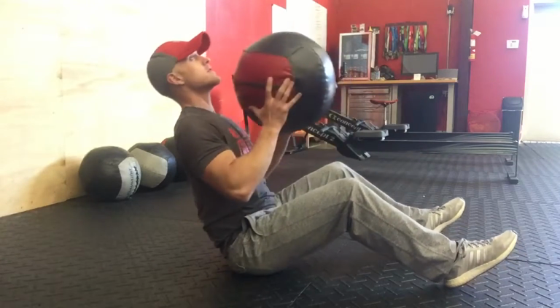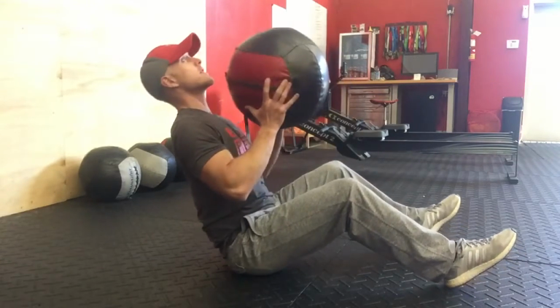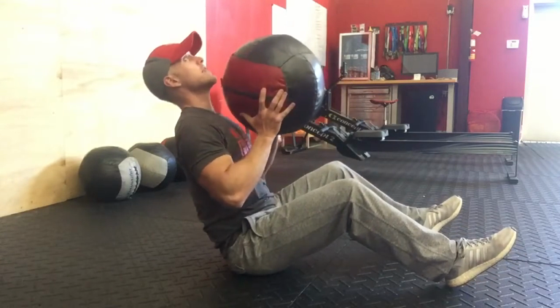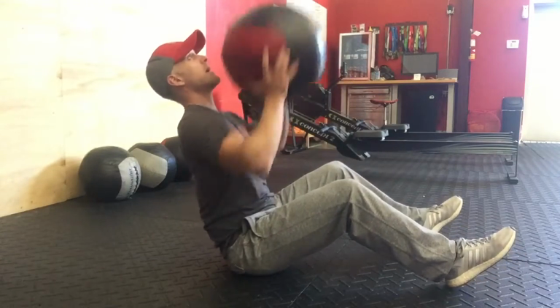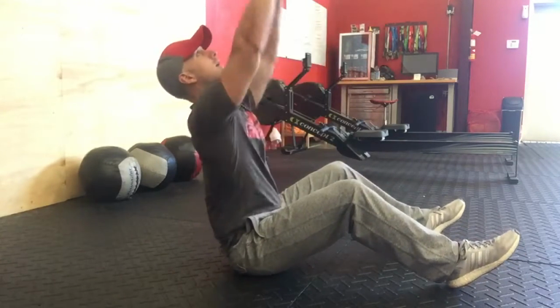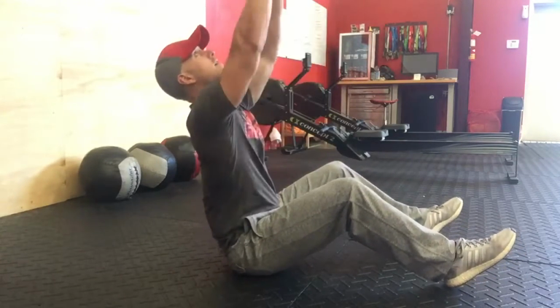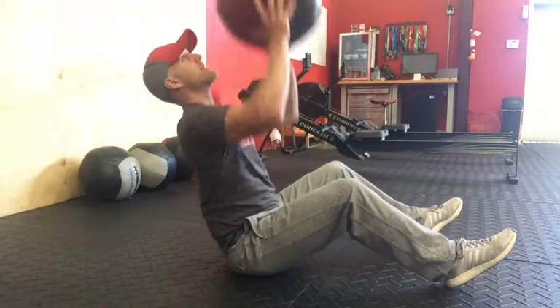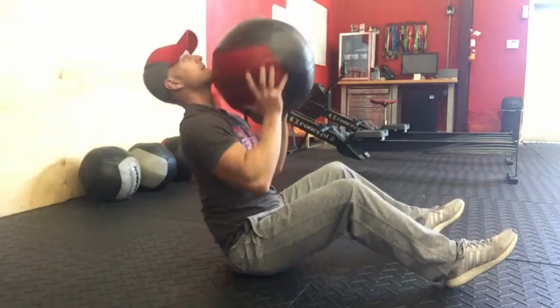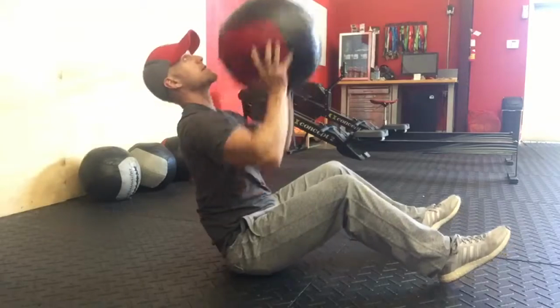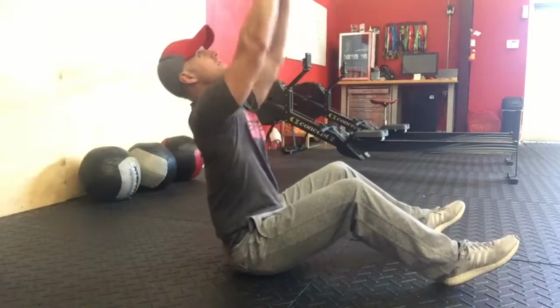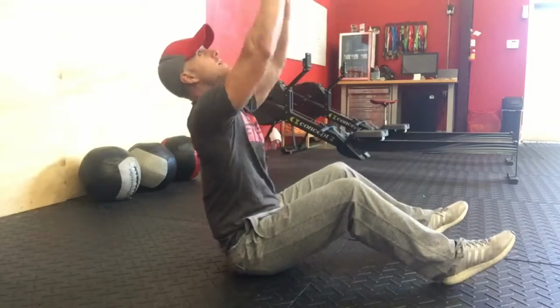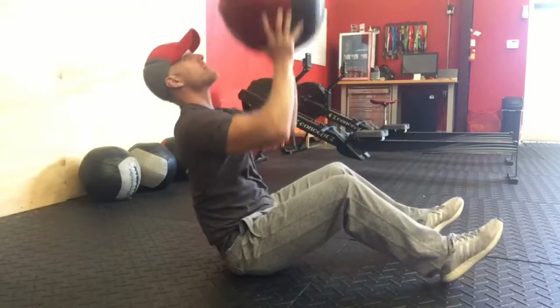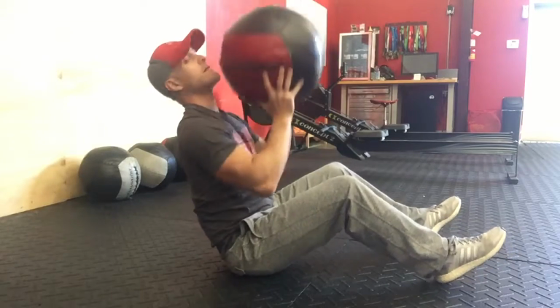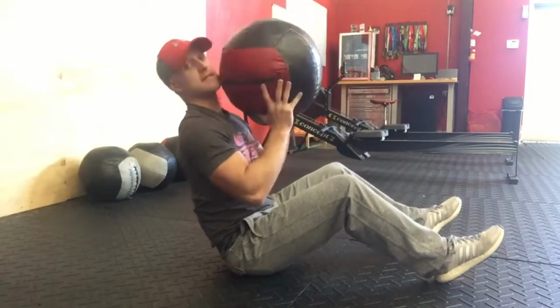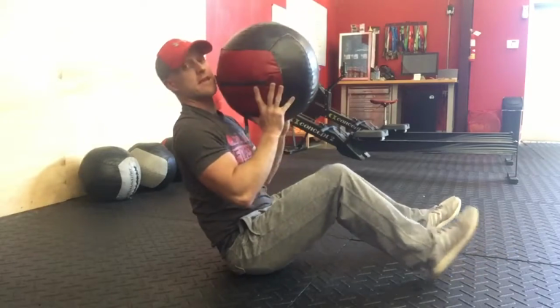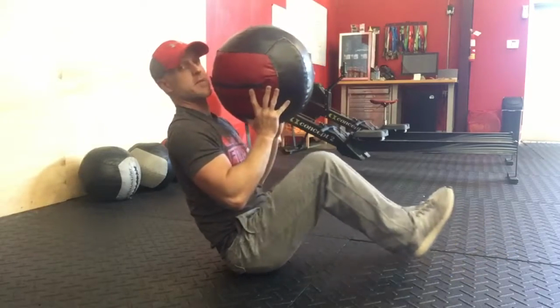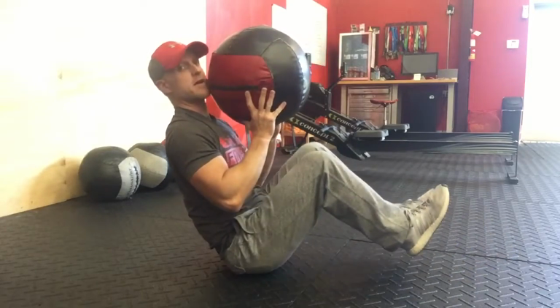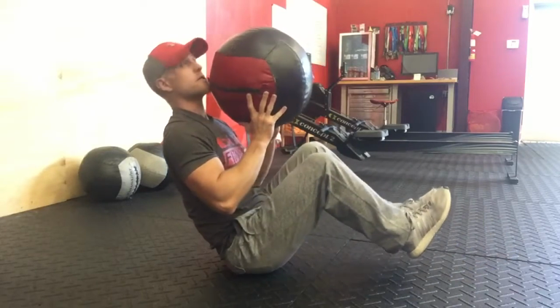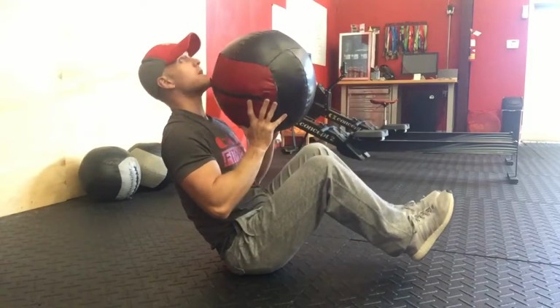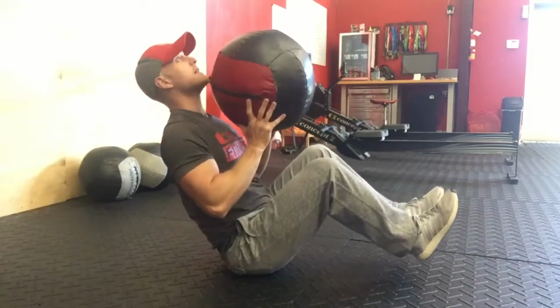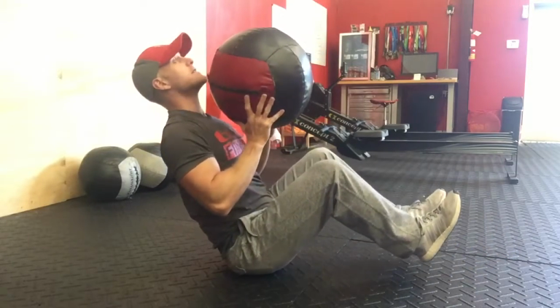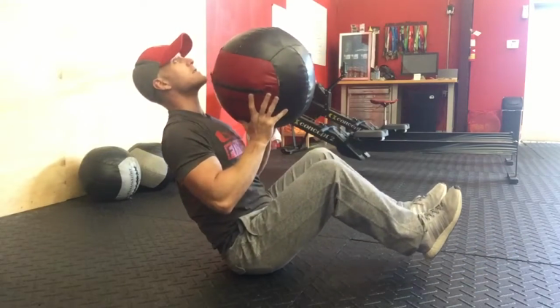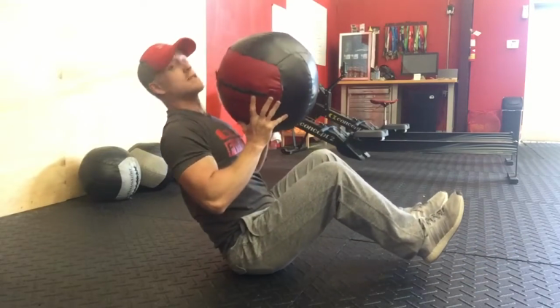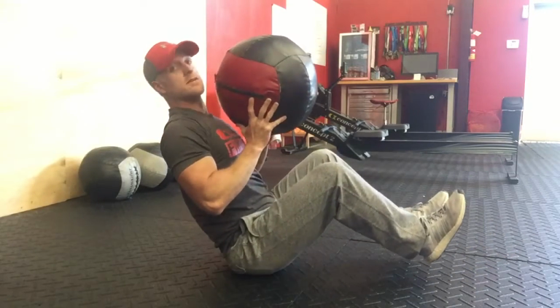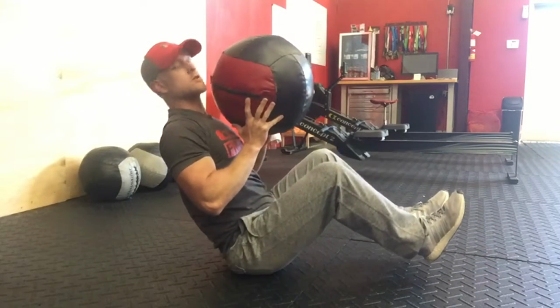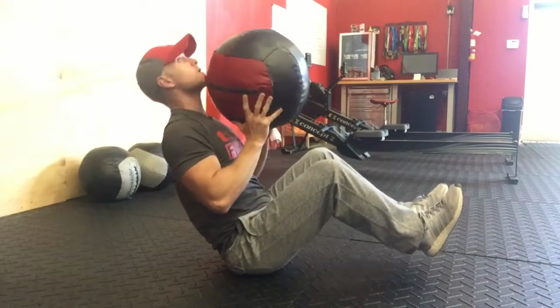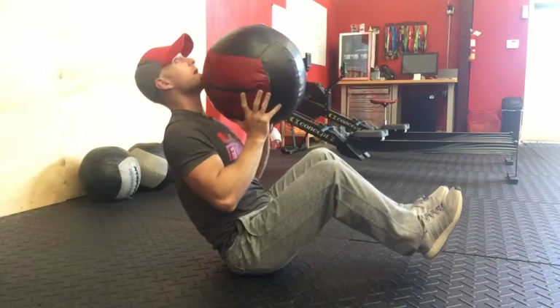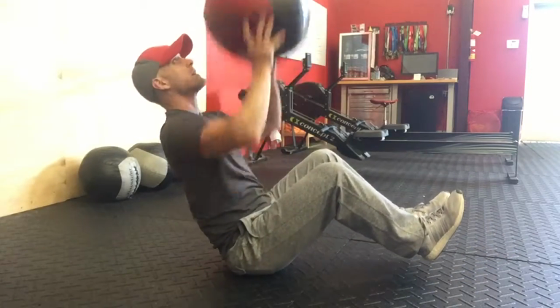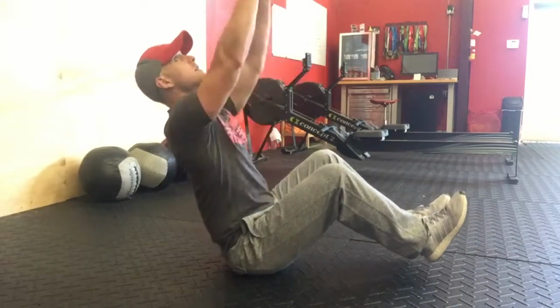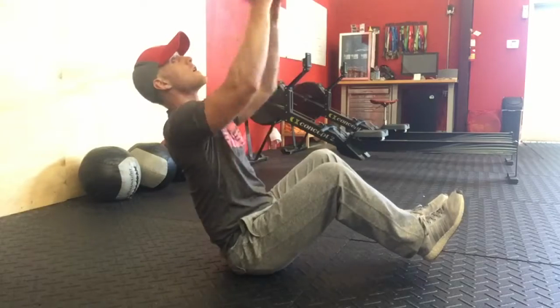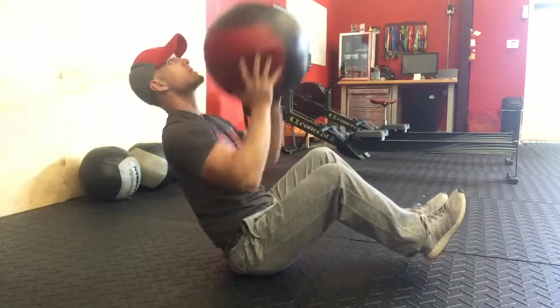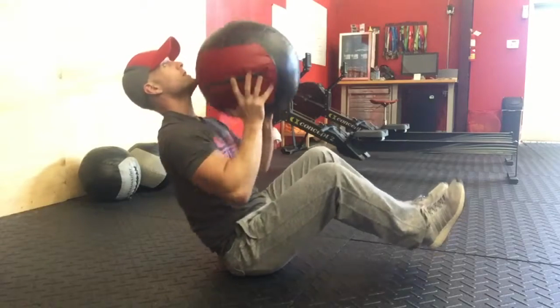So you want to lean back, toss up. Next after that will be balance on your butt. Still keep those shoulders back, tossing up.